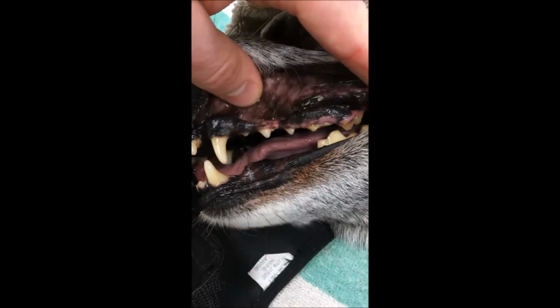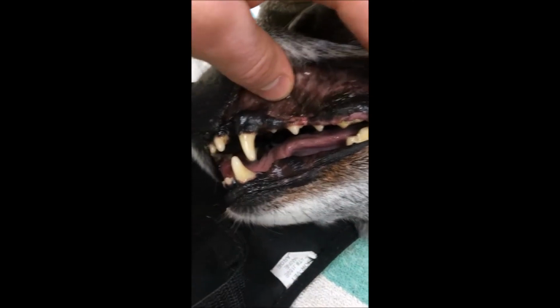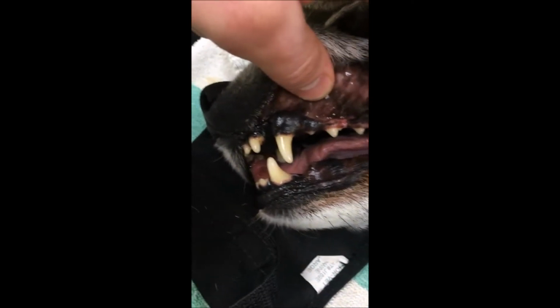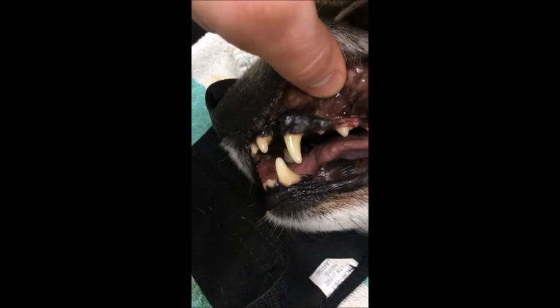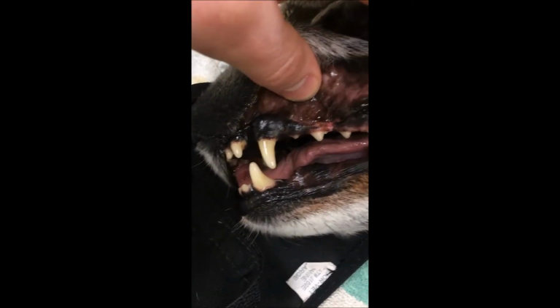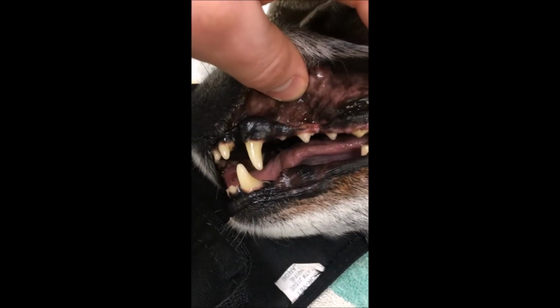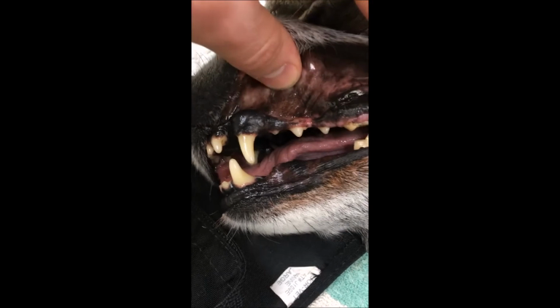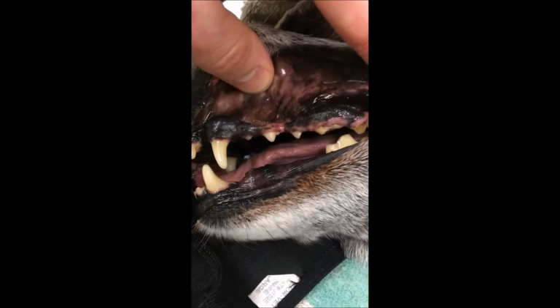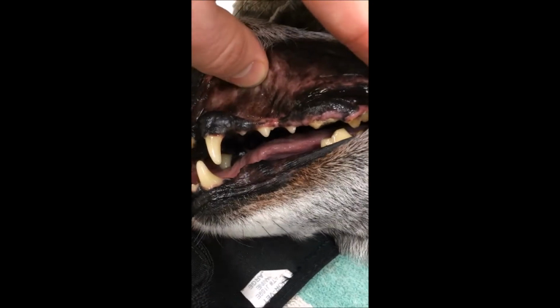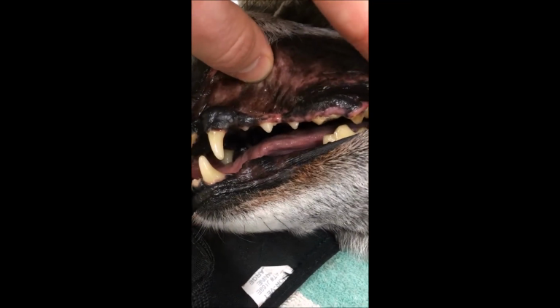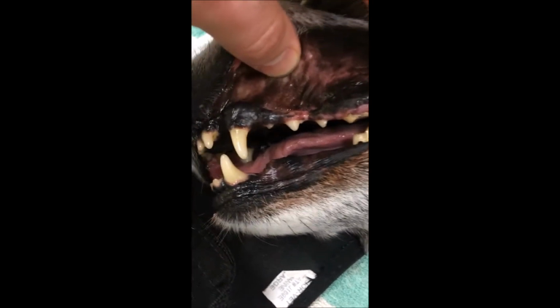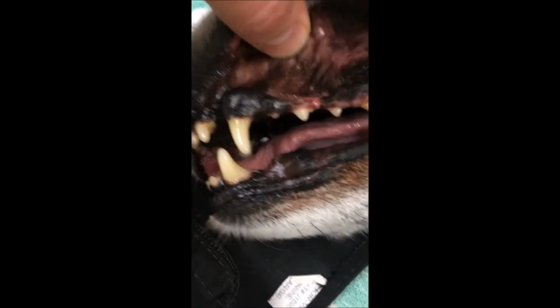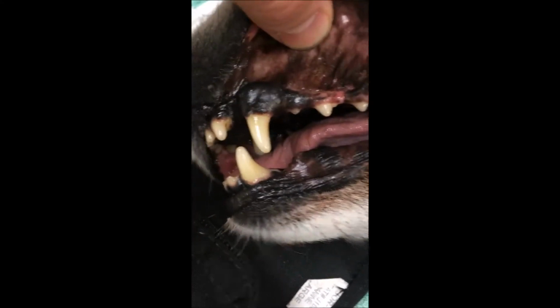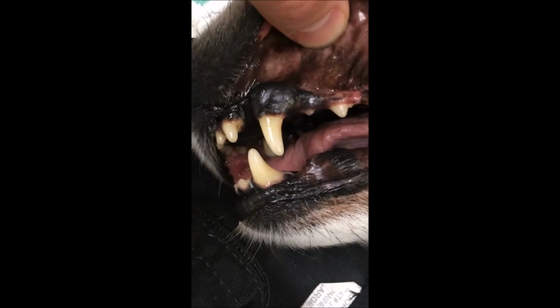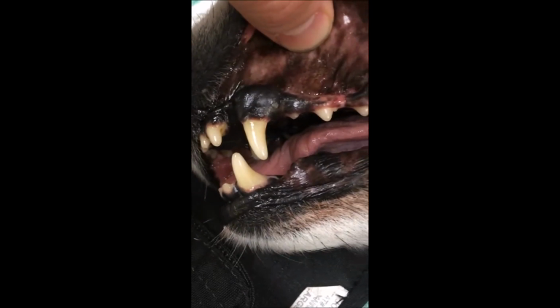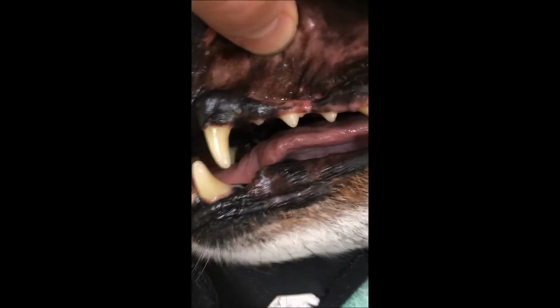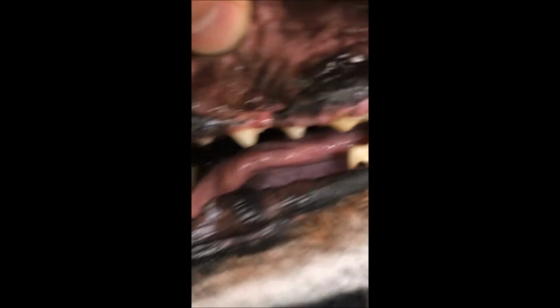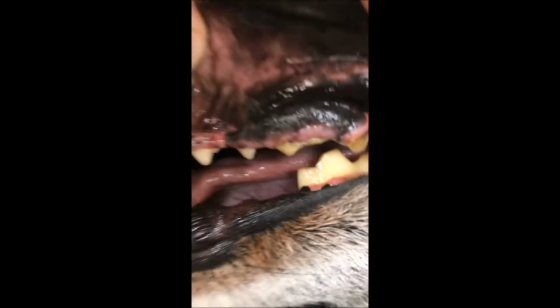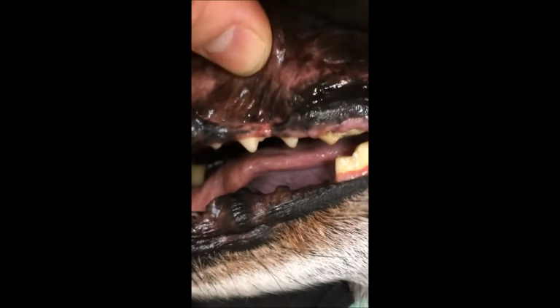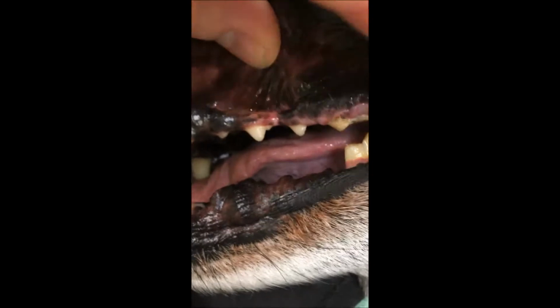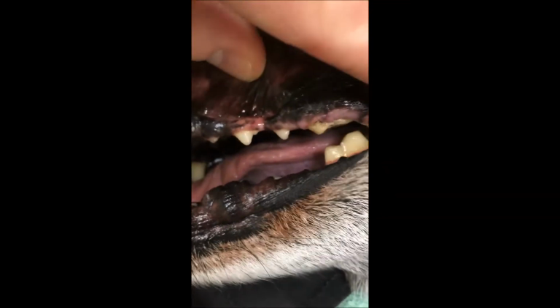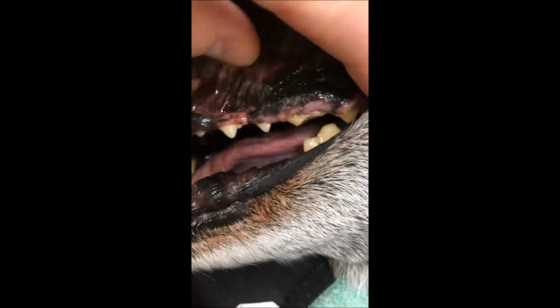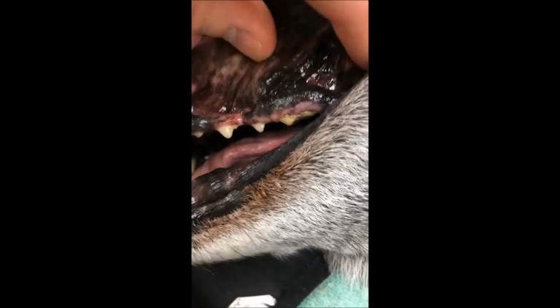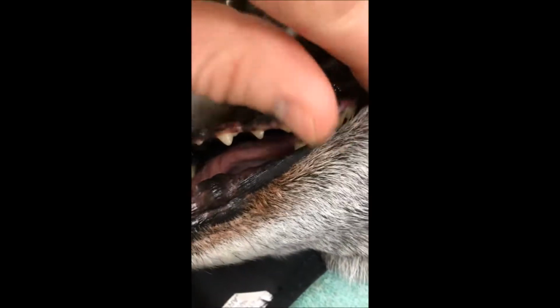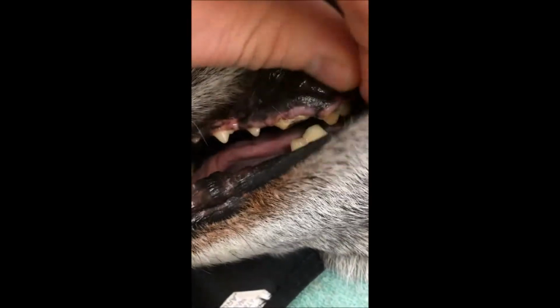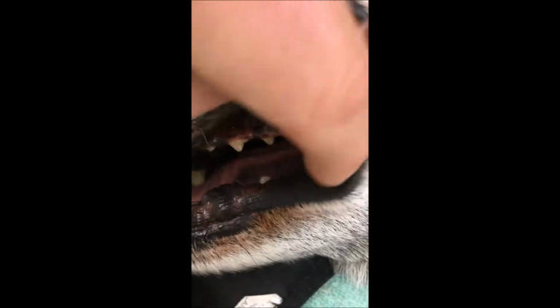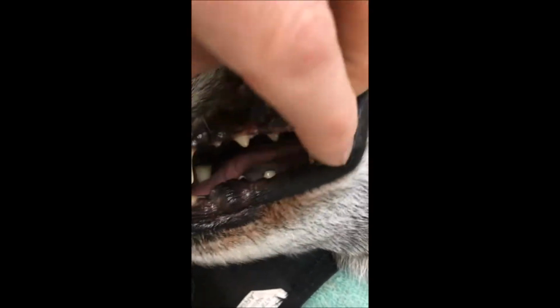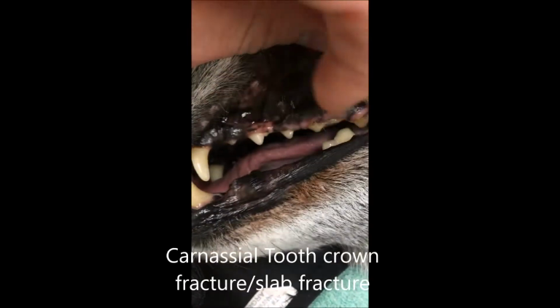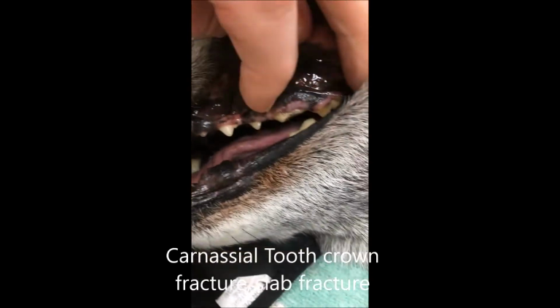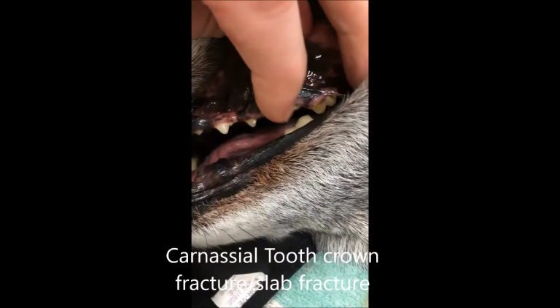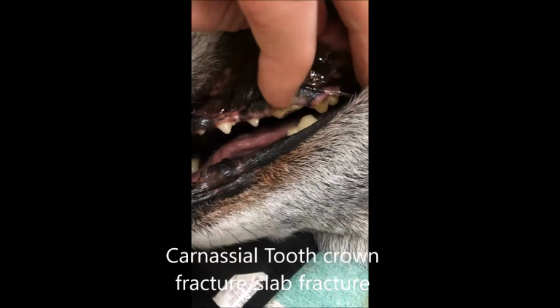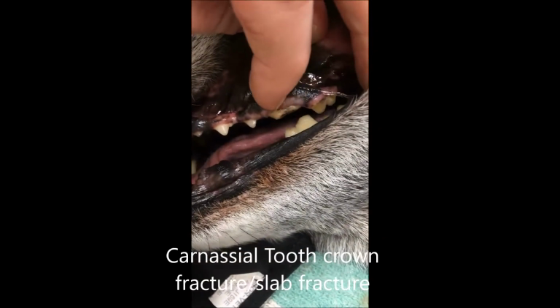We are taking a look at the teeth here on the psilipation. You'll notice nice complete crowns on these upper teeth until you arrive at this 4th premolar here.